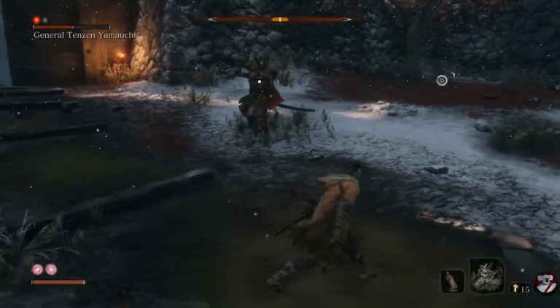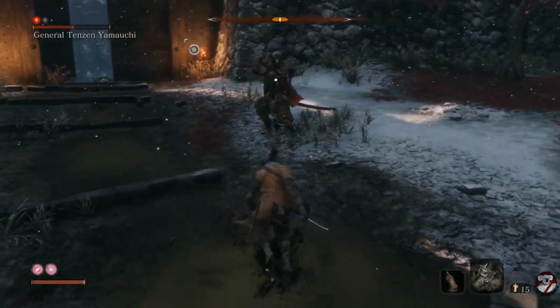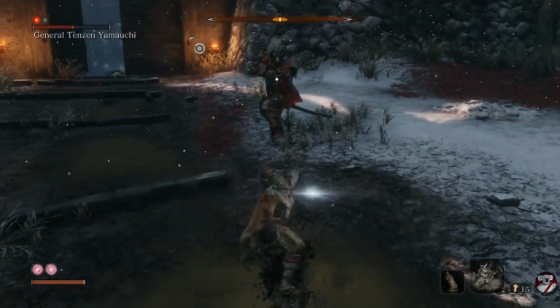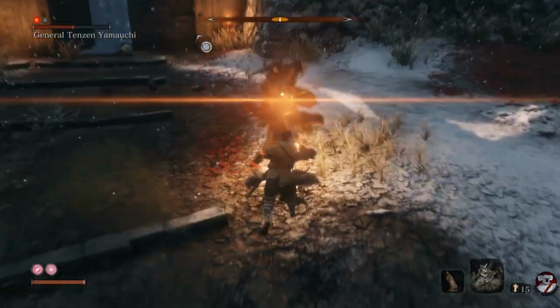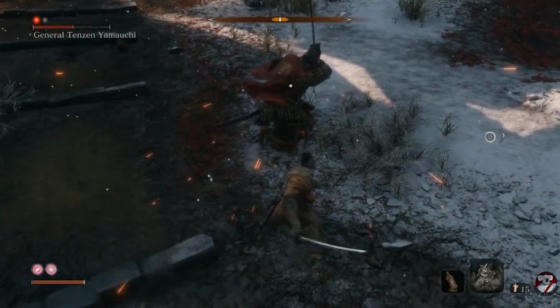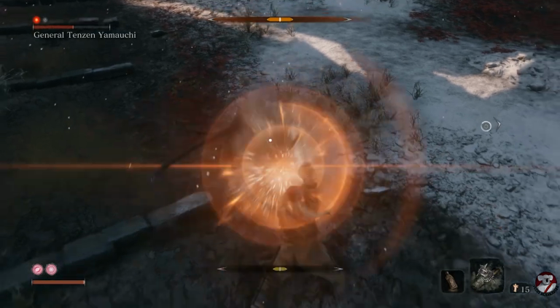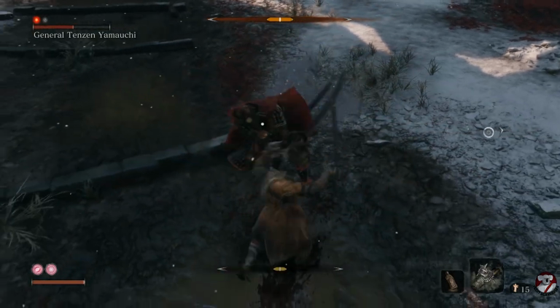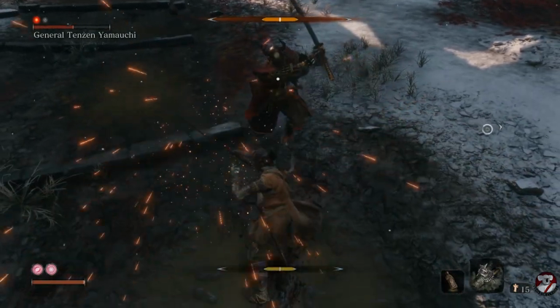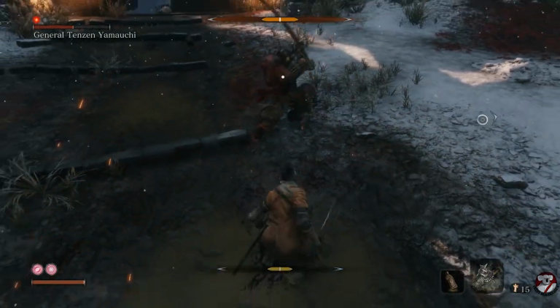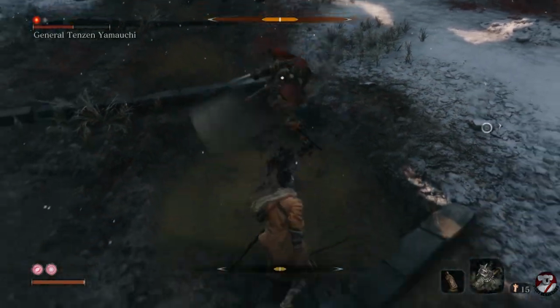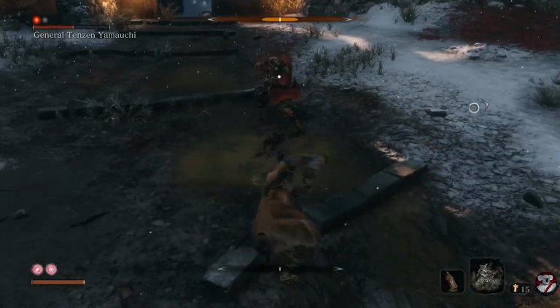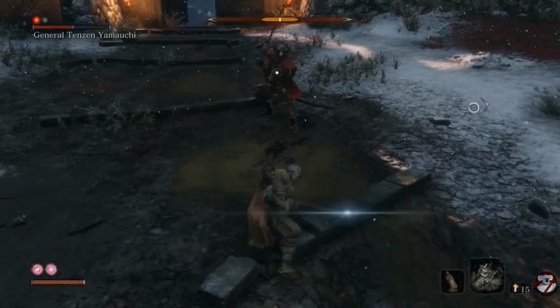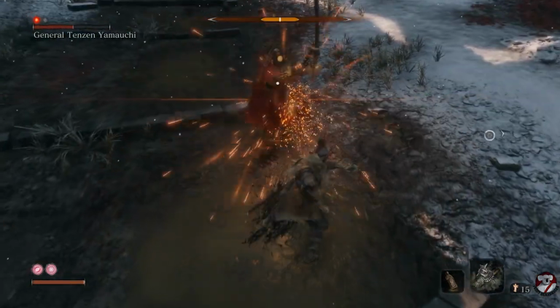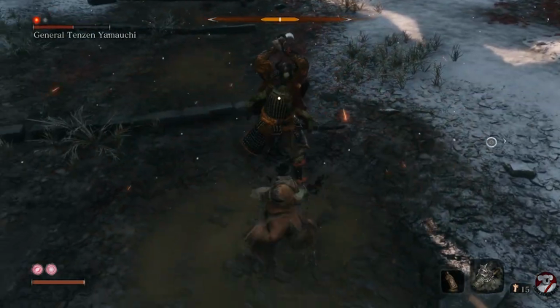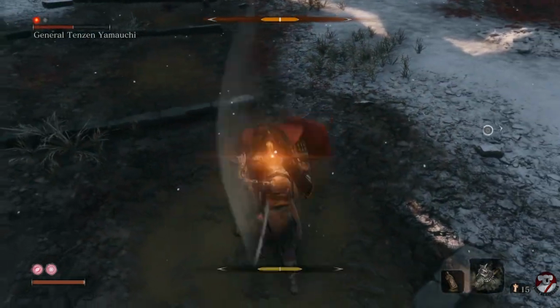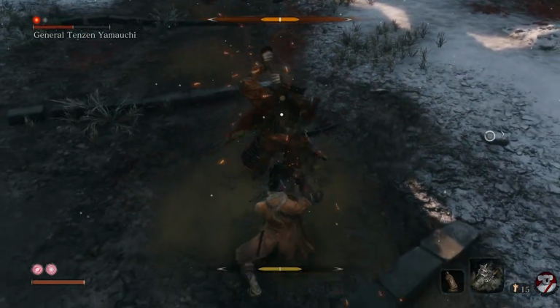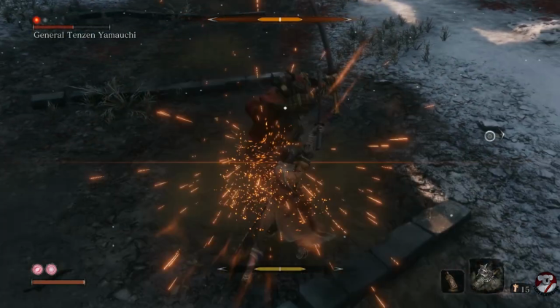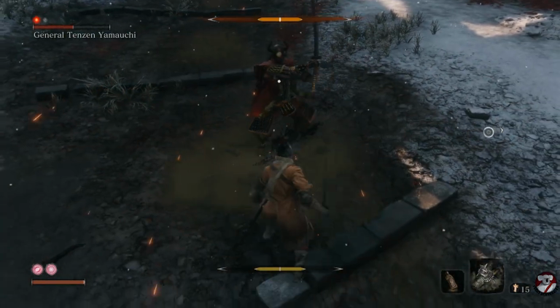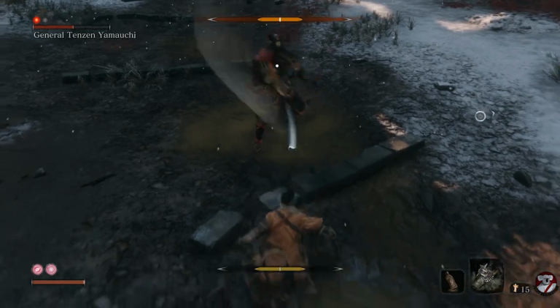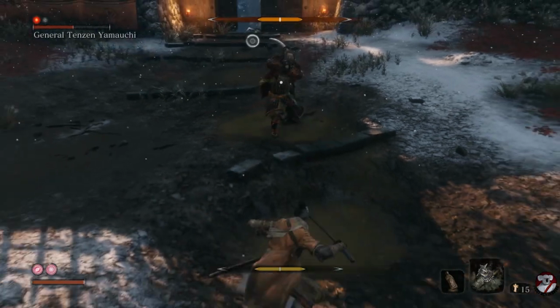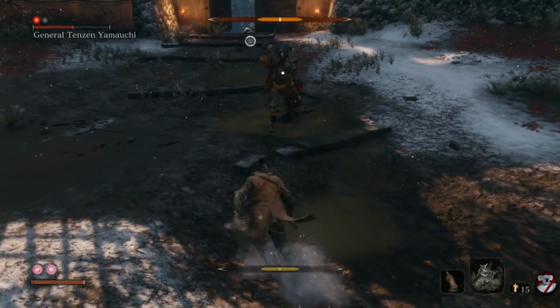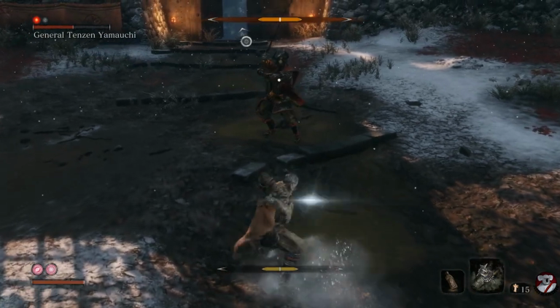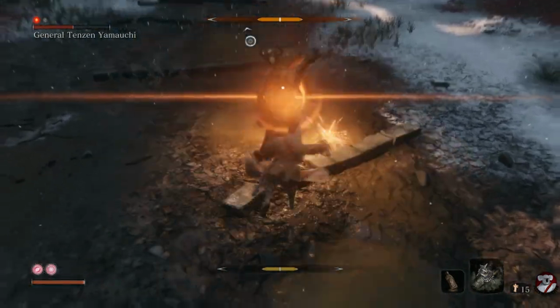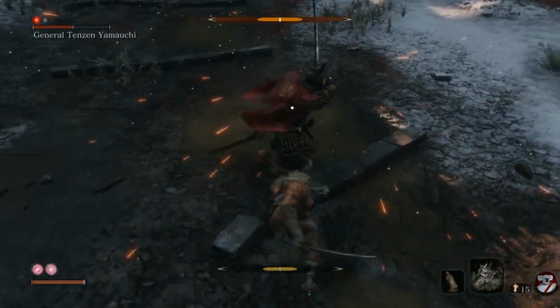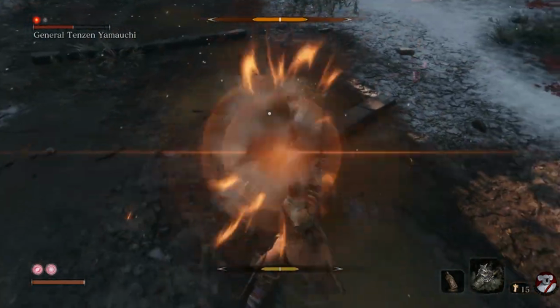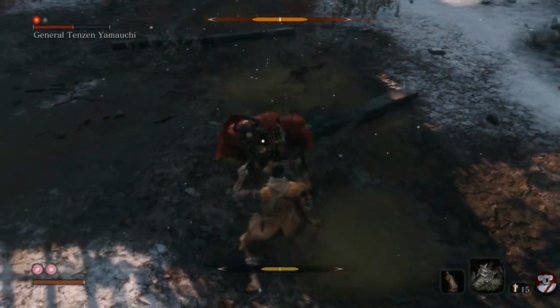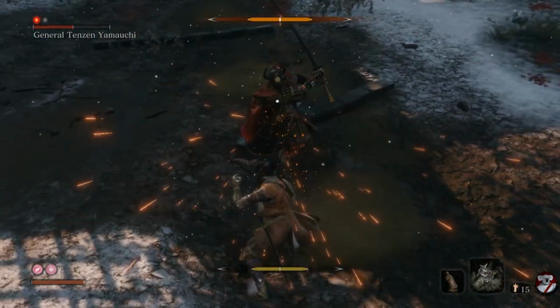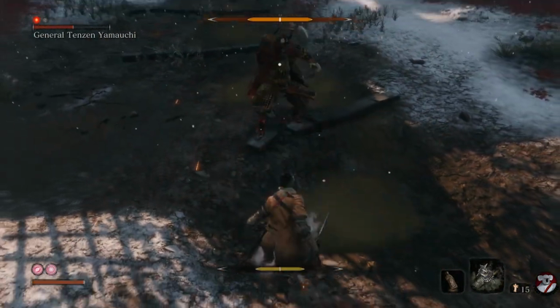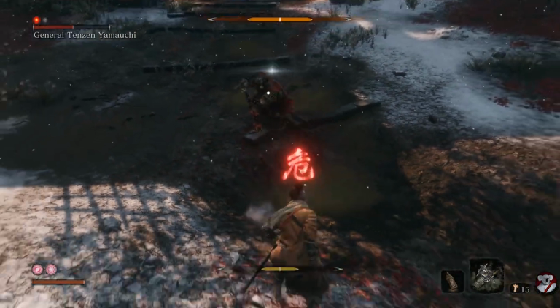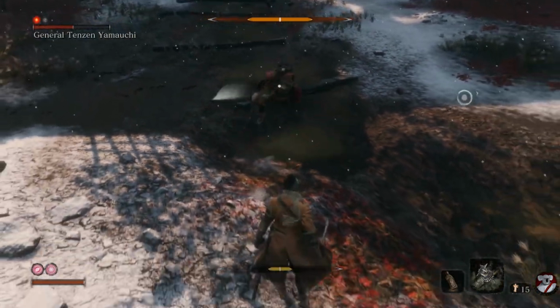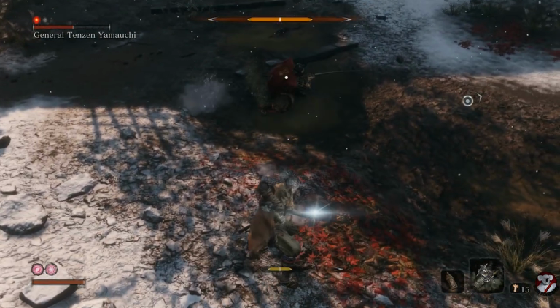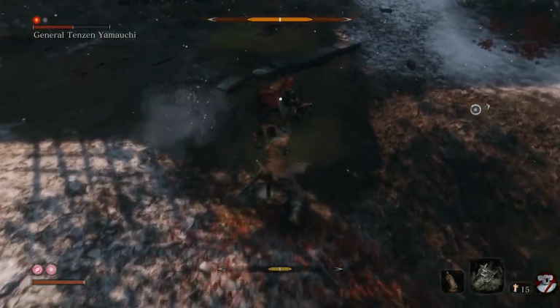I usually go with the idea: thrust in, block, block, double dodge back. You can do two, three, or four strikes, but generally he'll only allow two before you need to double dodge back.